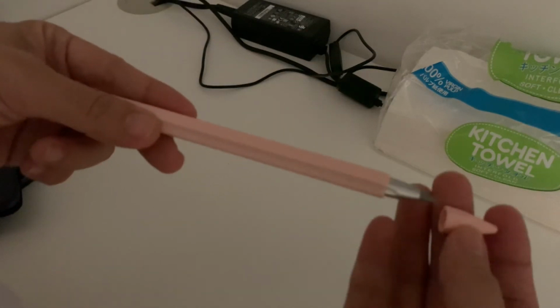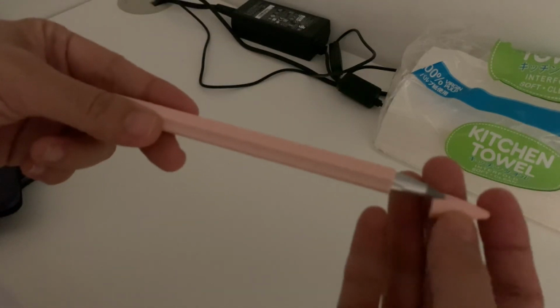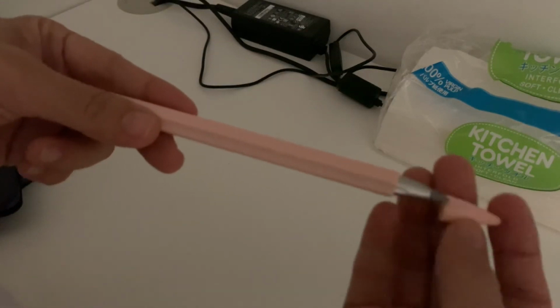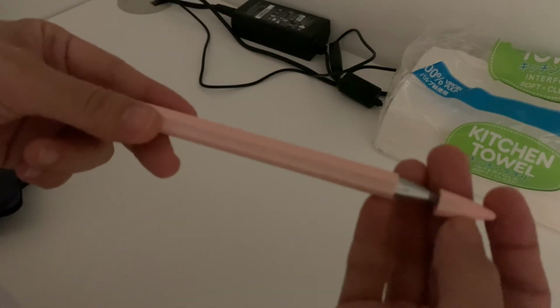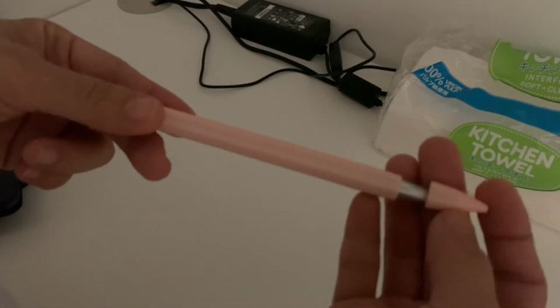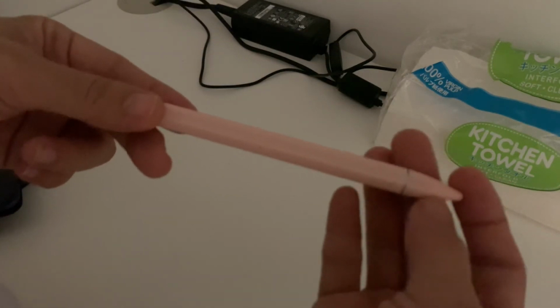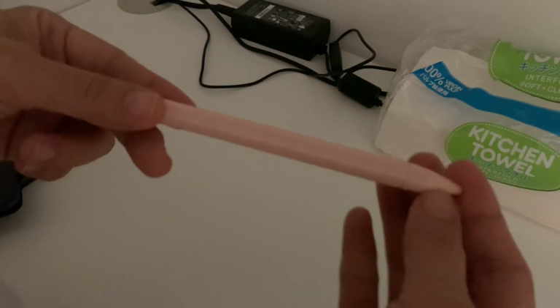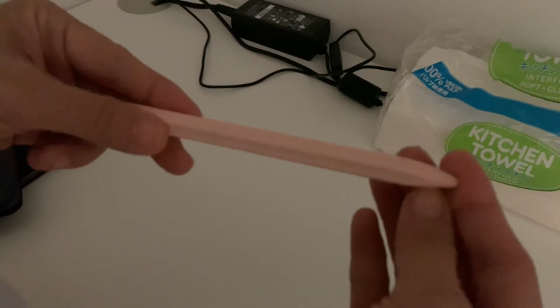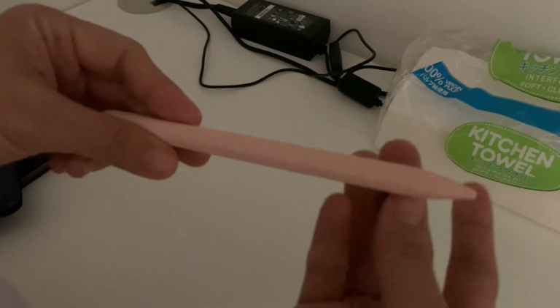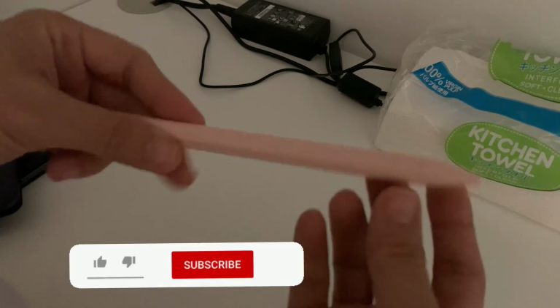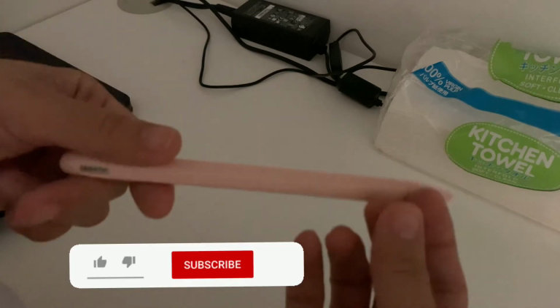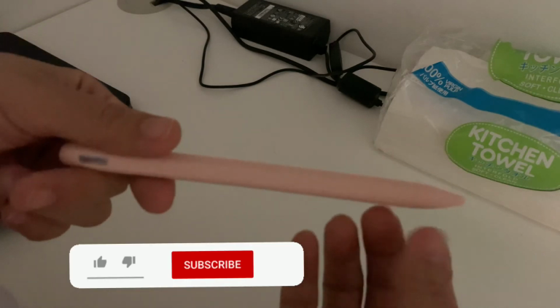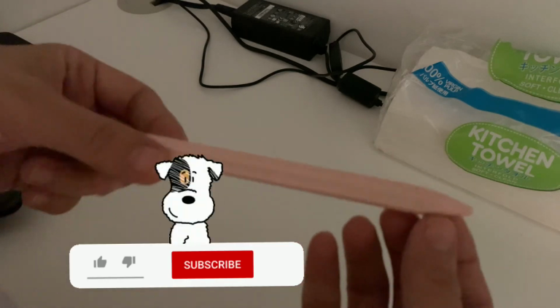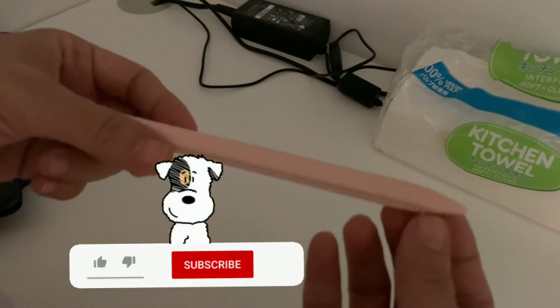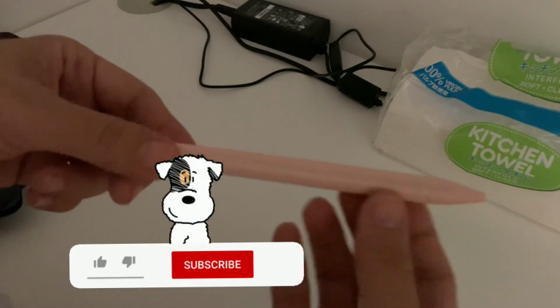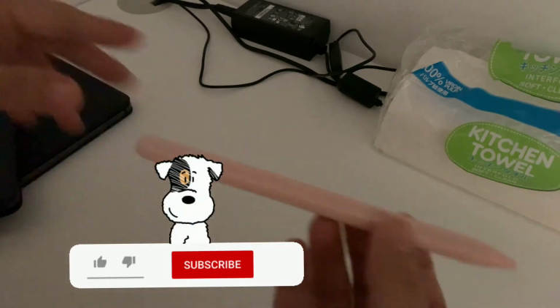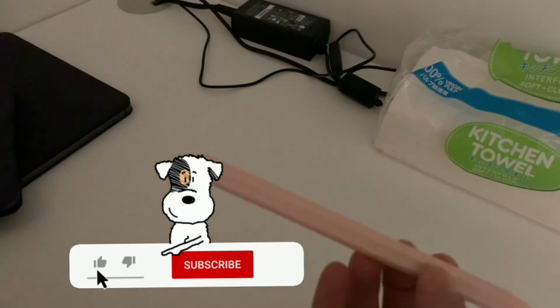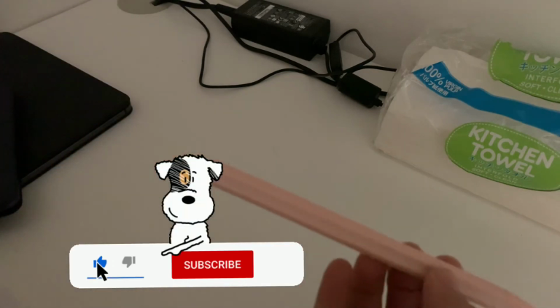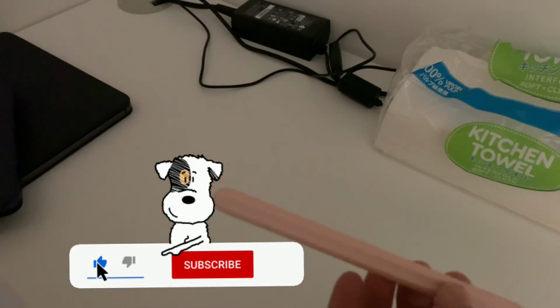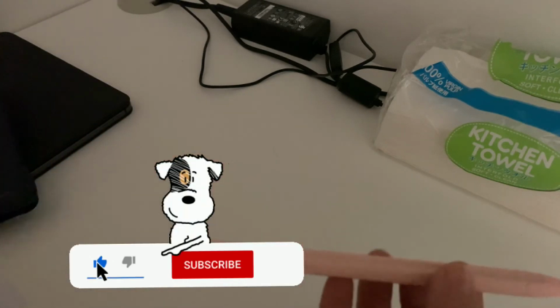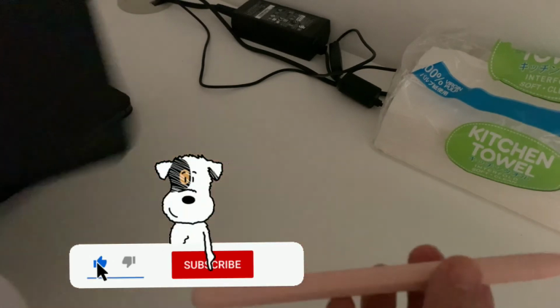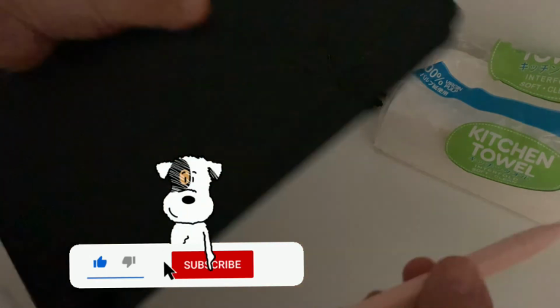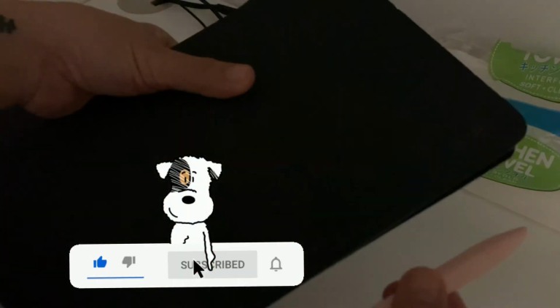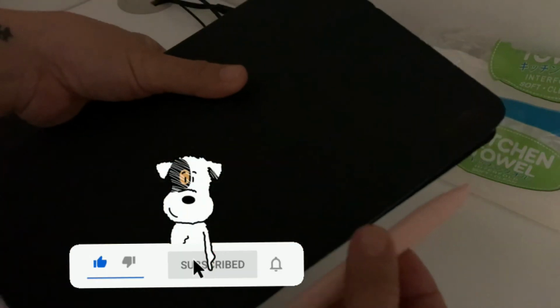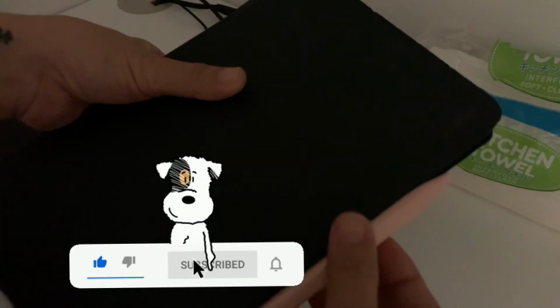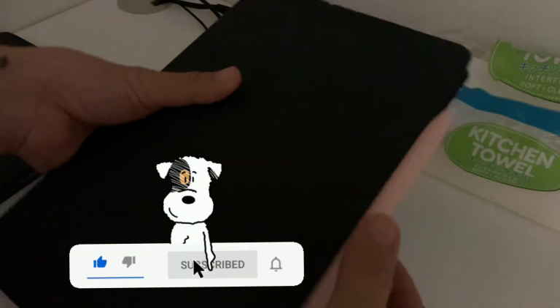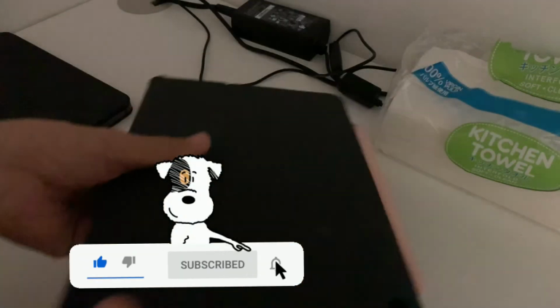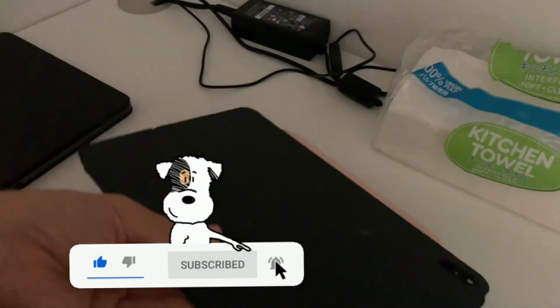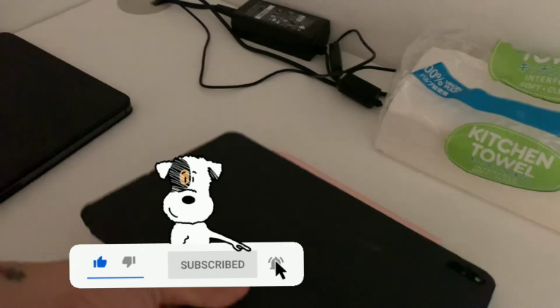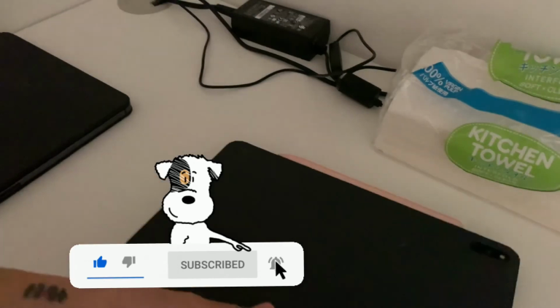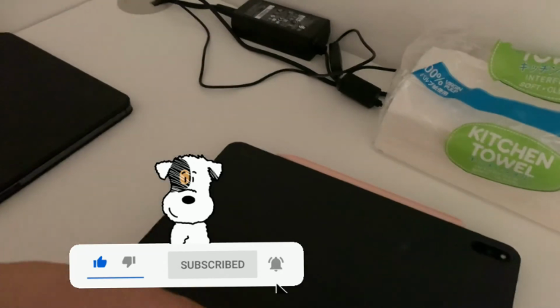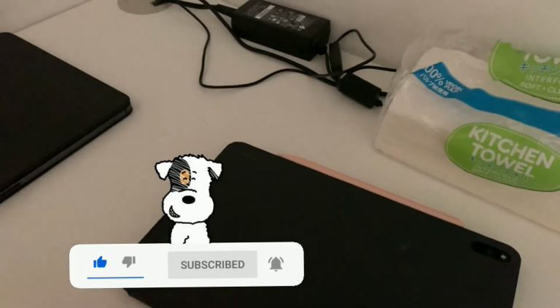Hope this video helps — let me know if it did. Please subscribe to my channel and like the video if you liked it!